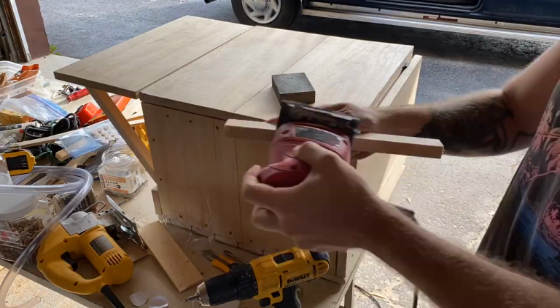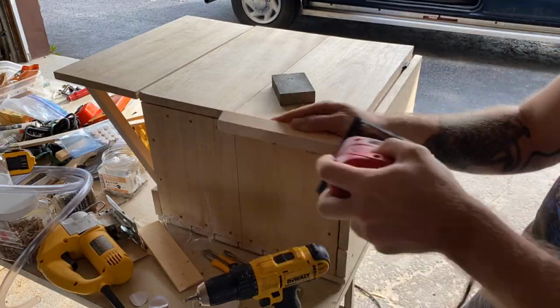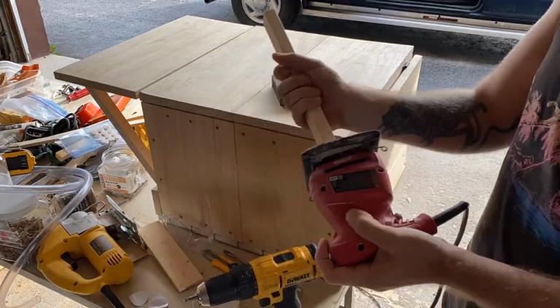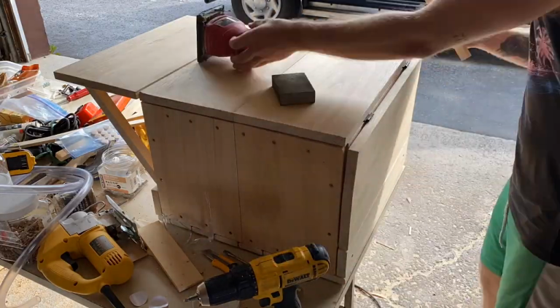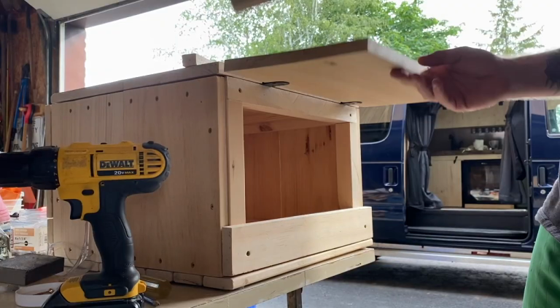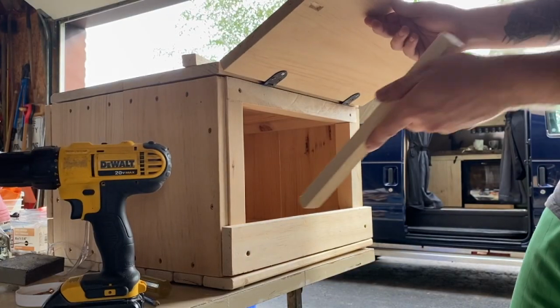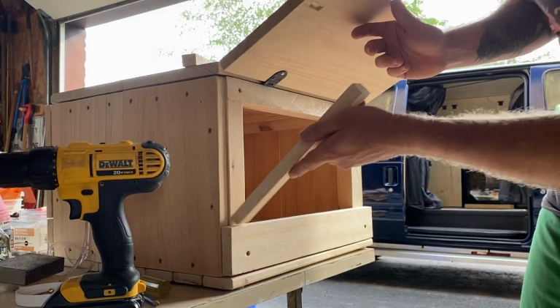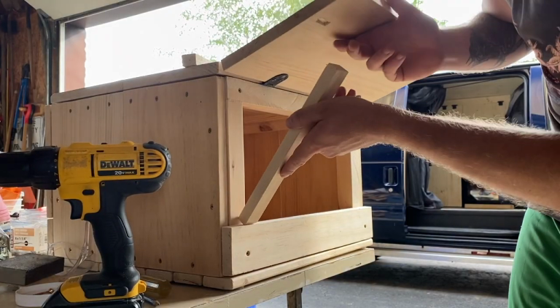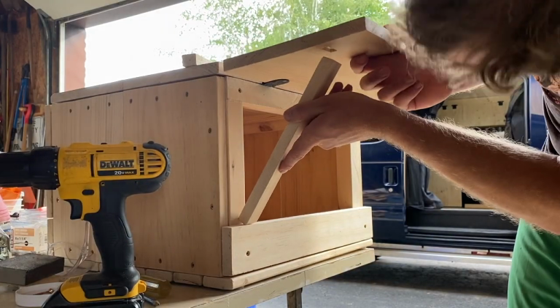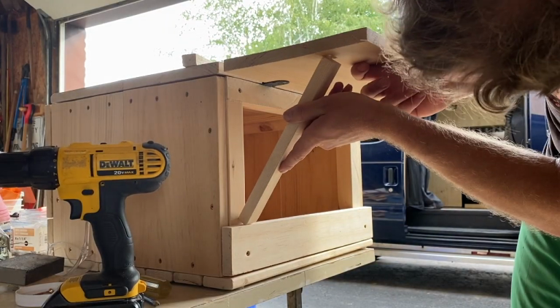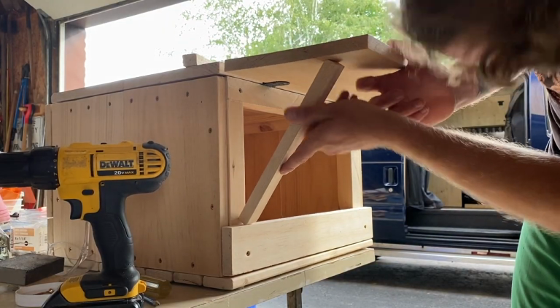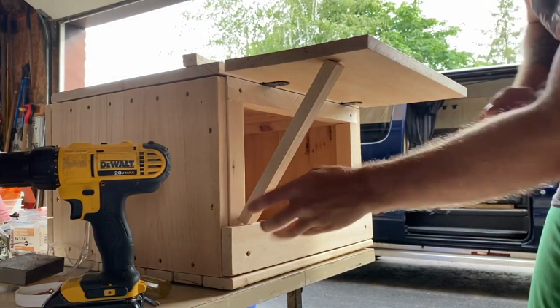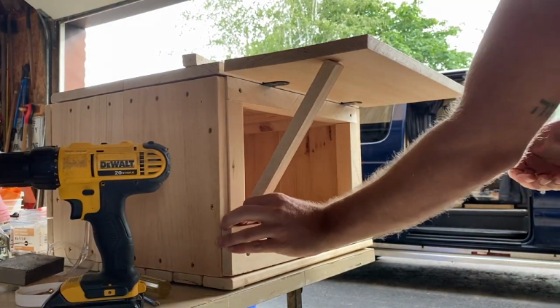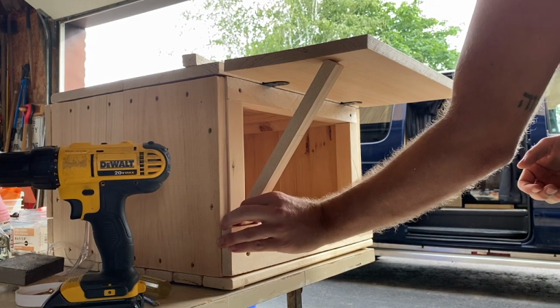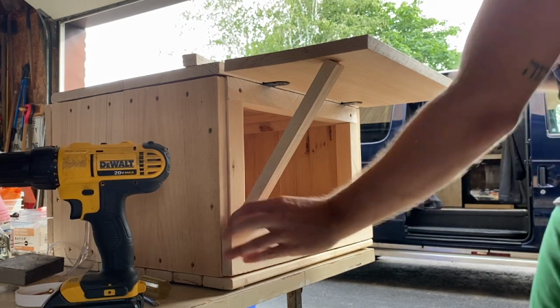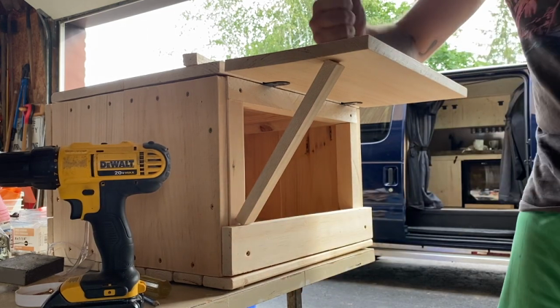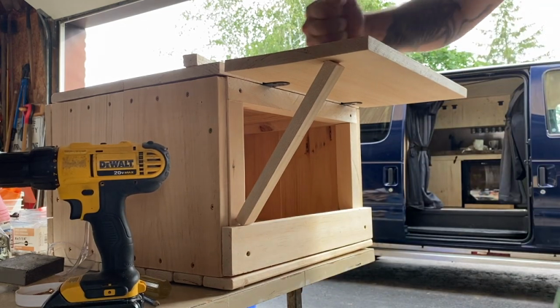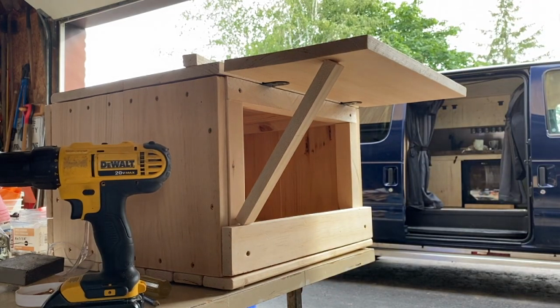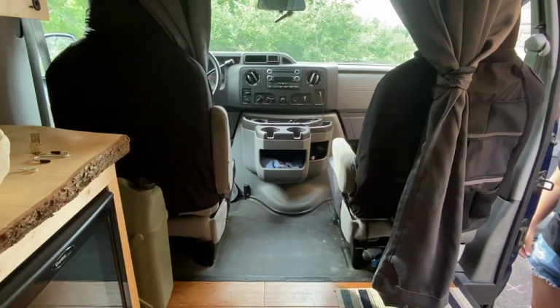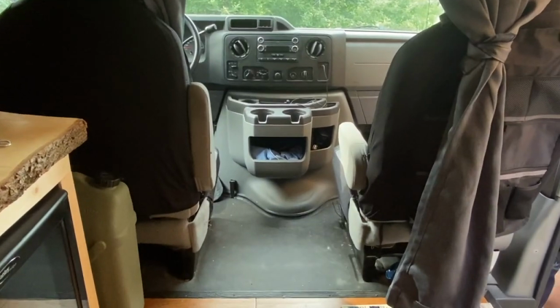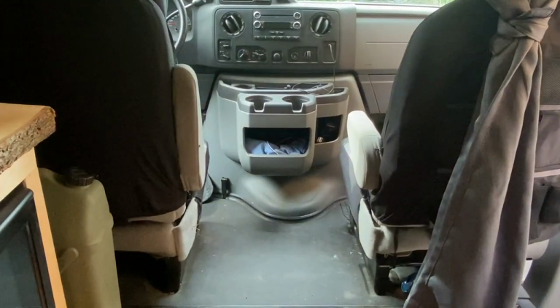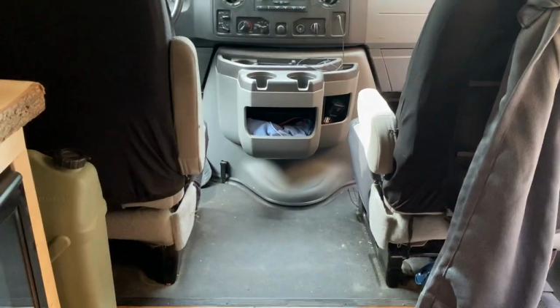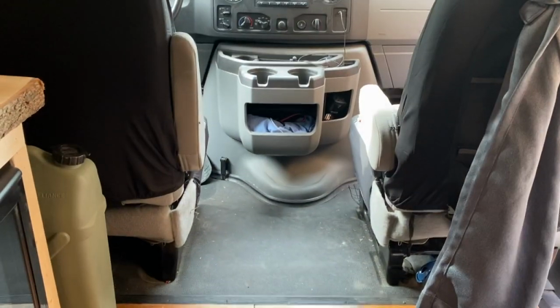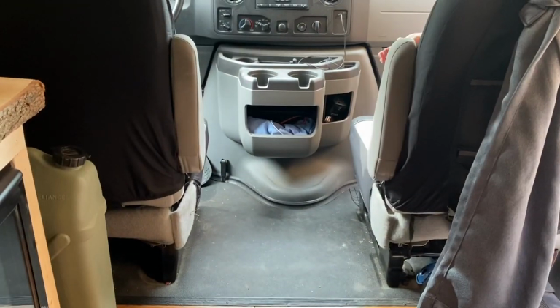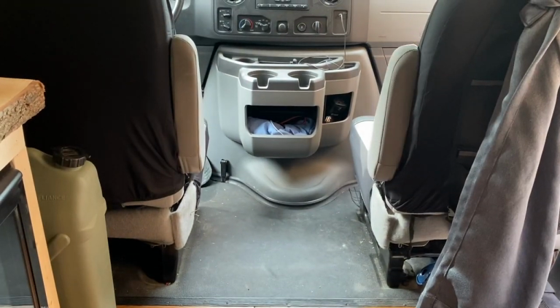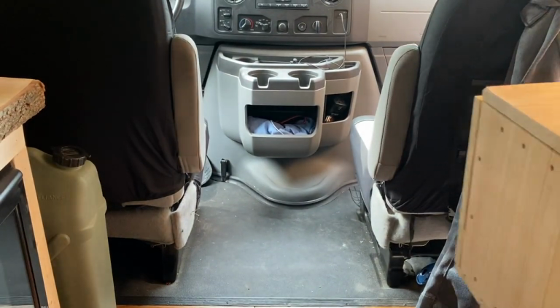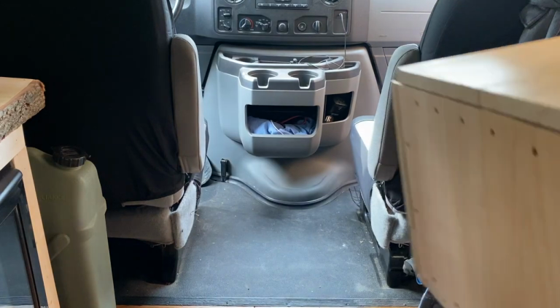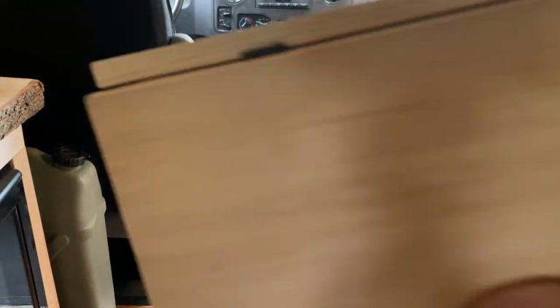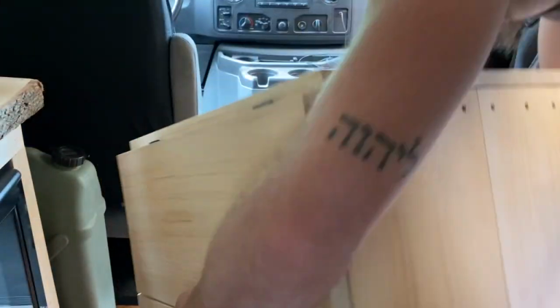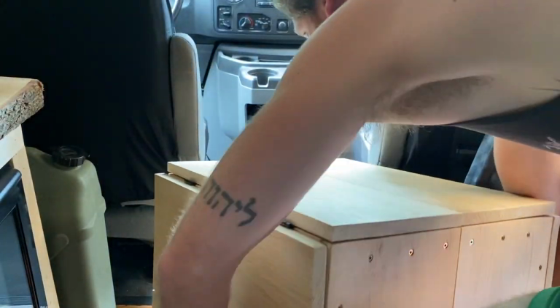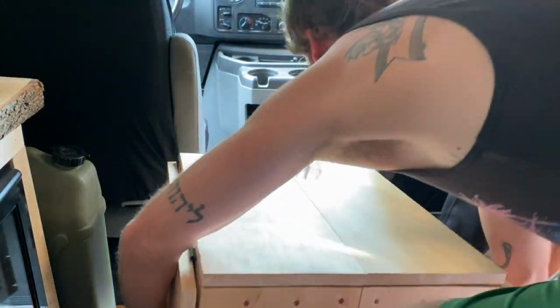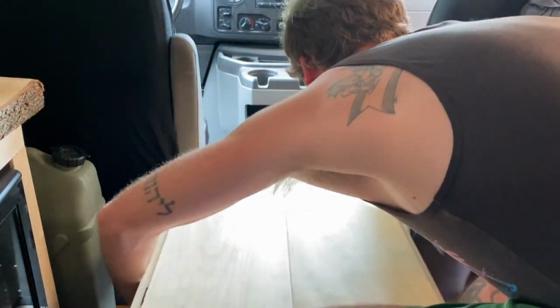A quick test with the fist — giving it a knock a couple times and it seems pretty solid. I'll let you know if I end up losing an entire meal because this thing collapses, but it feels like it can handle exactly what I want it to do.